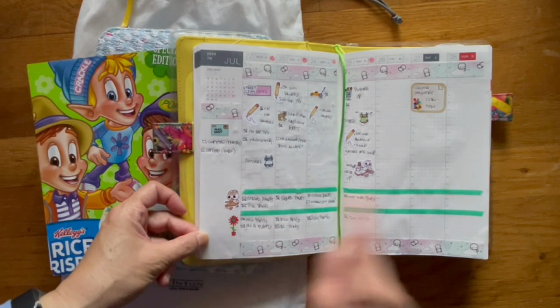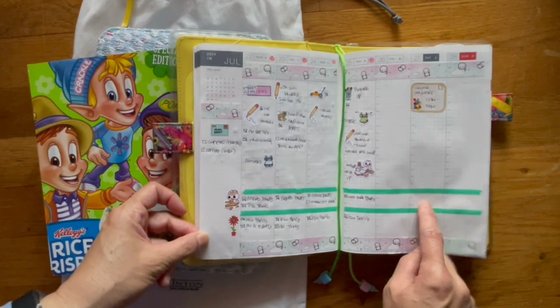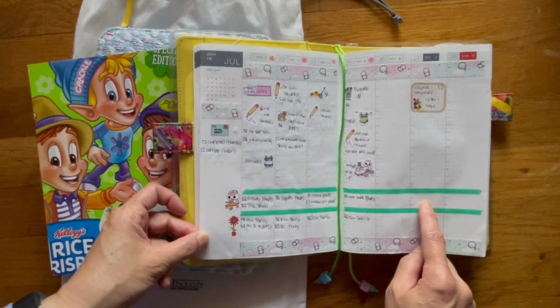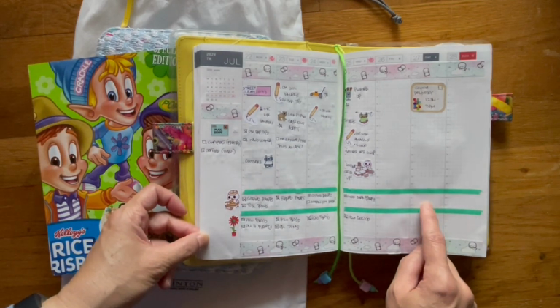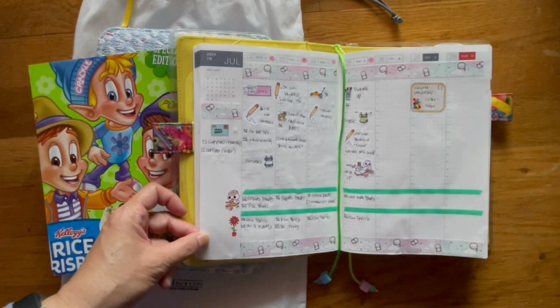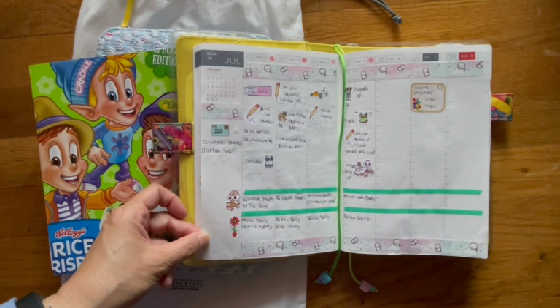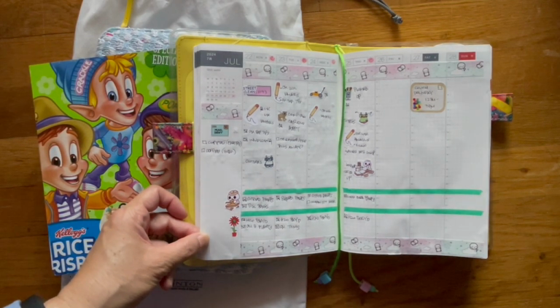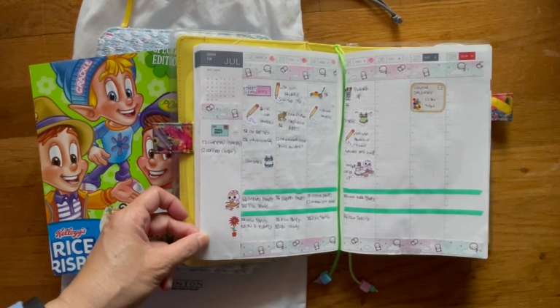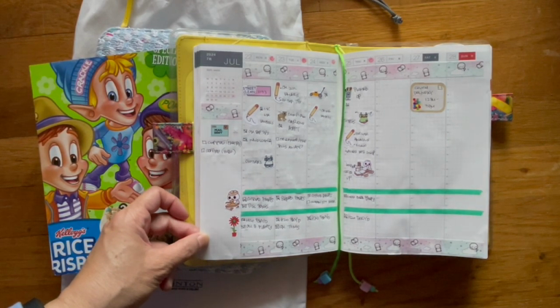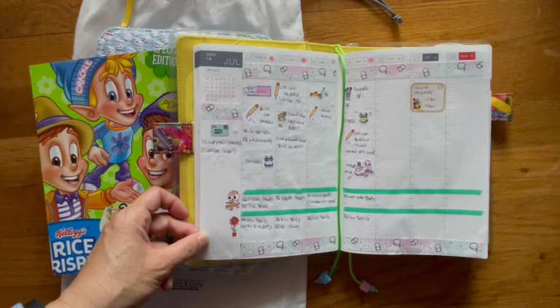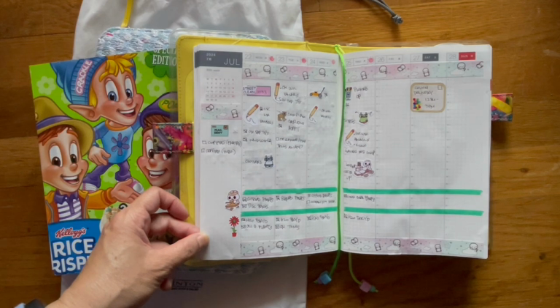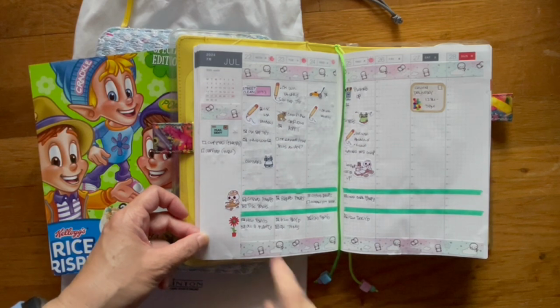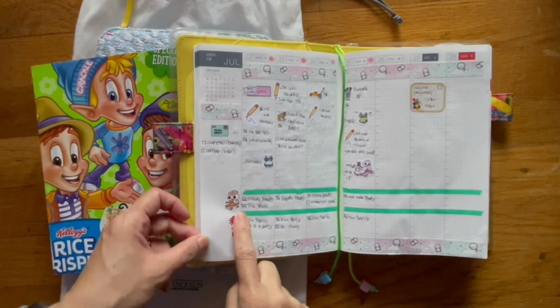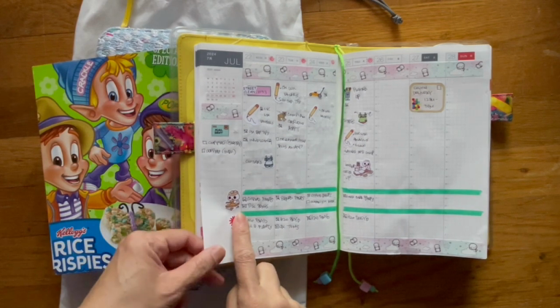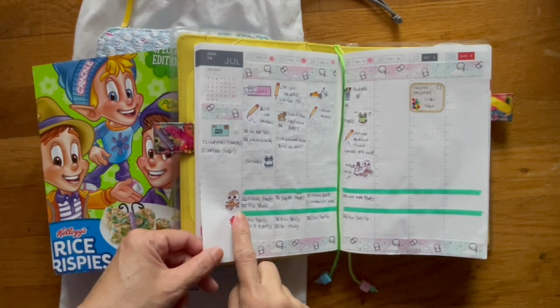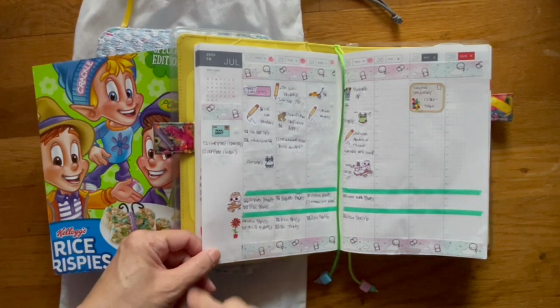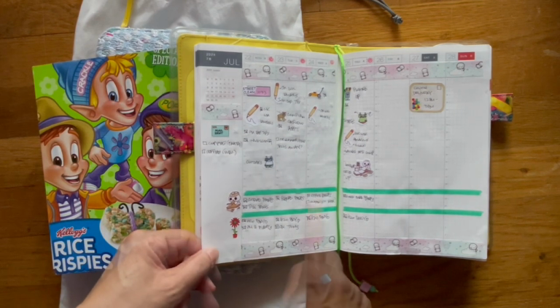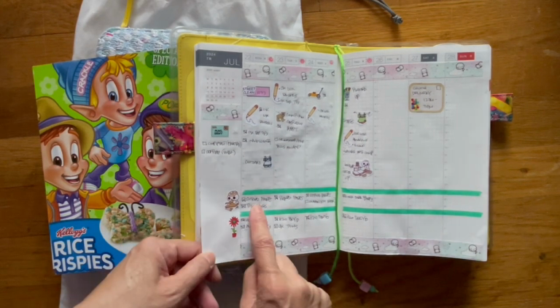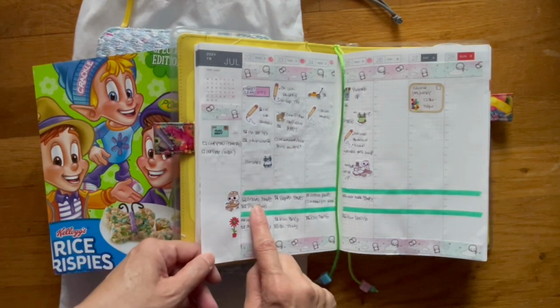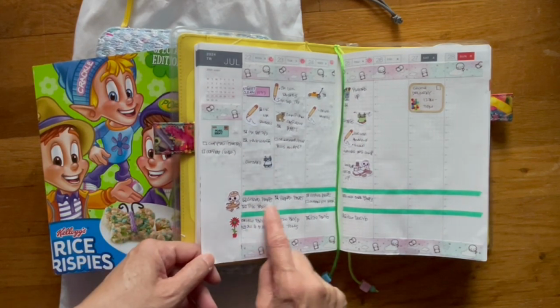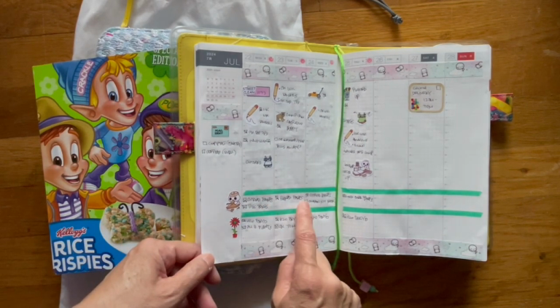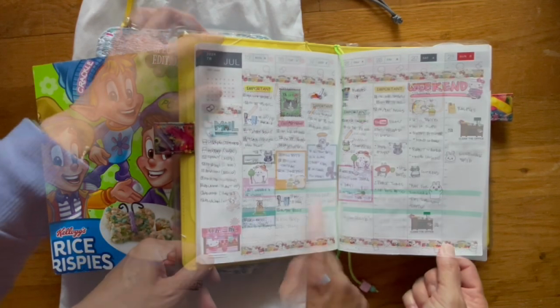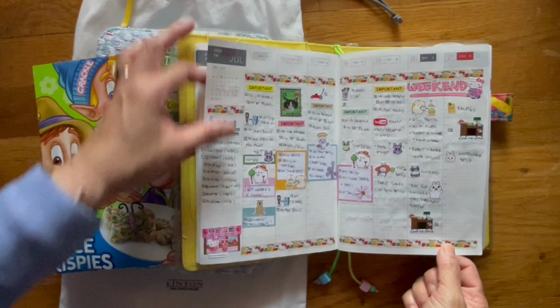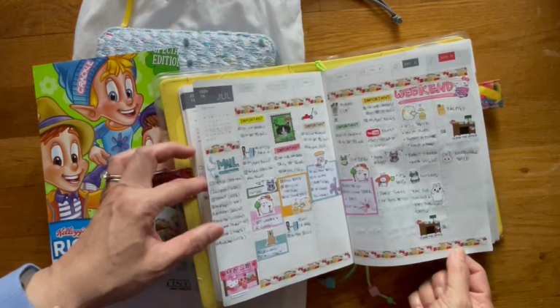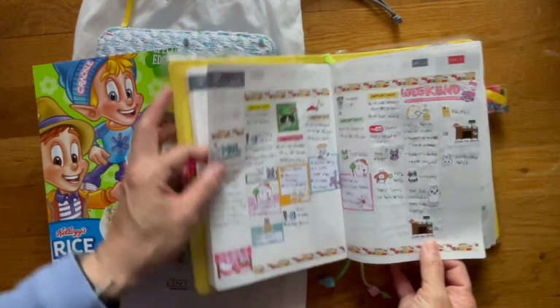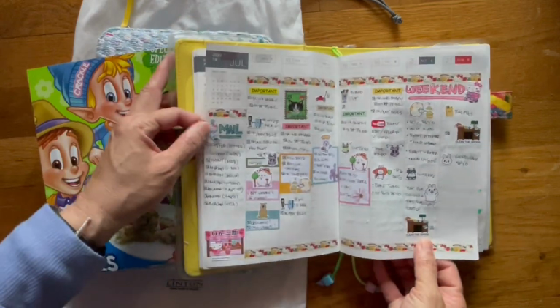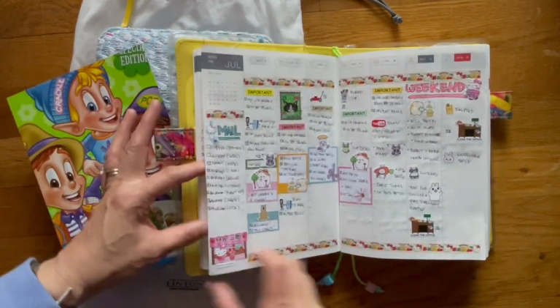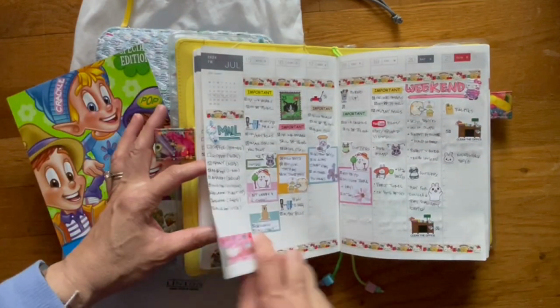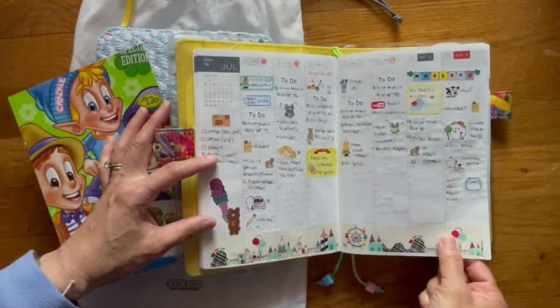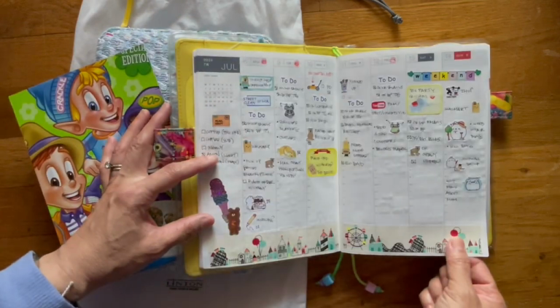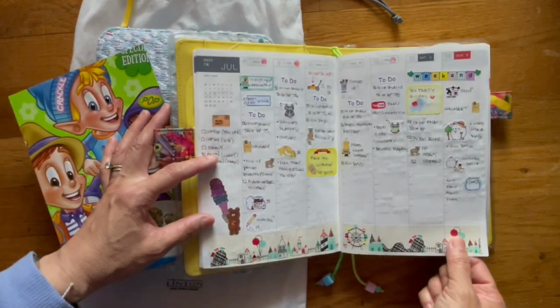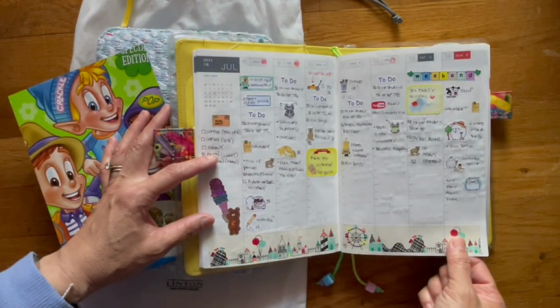We're expecting a couch delivery on Saturday, so we've been trying to clean the house. Every day I've been trying to mark down what I've been doing — last week and then the week before.